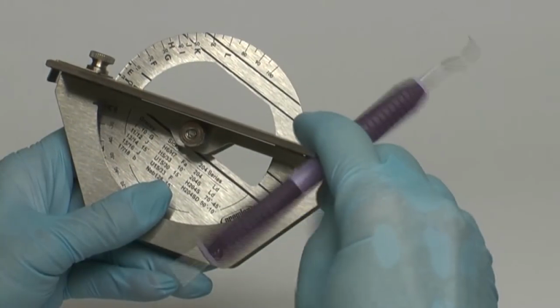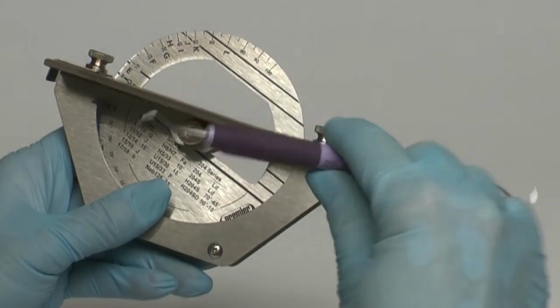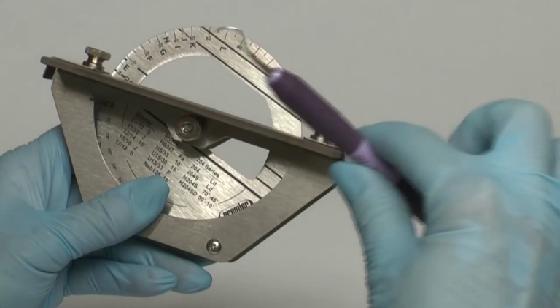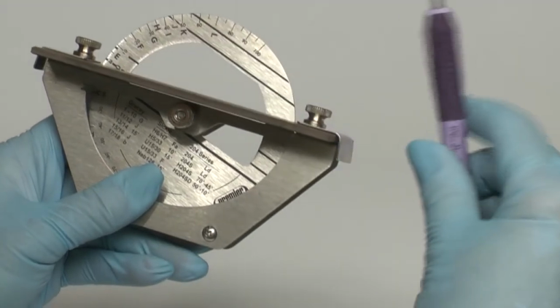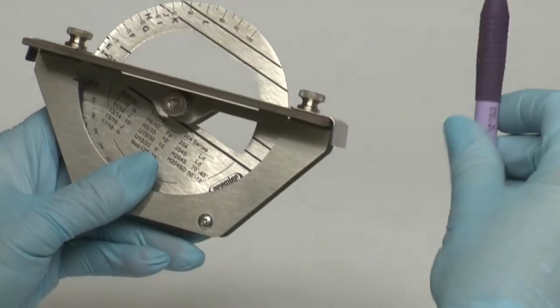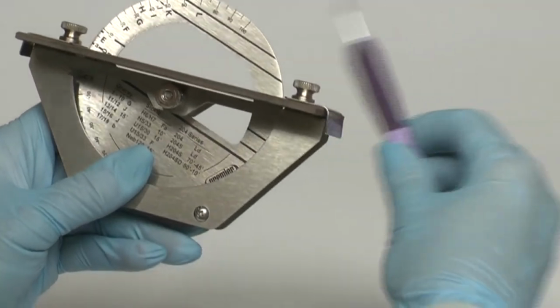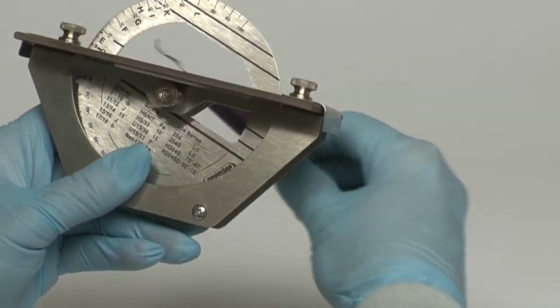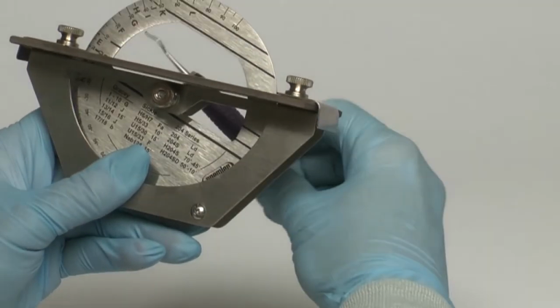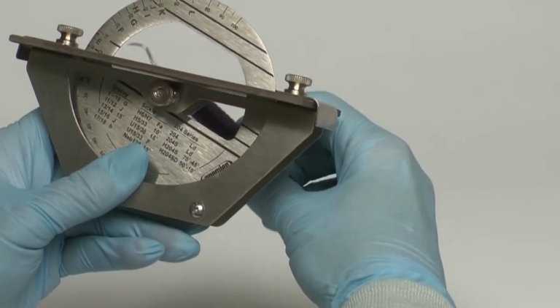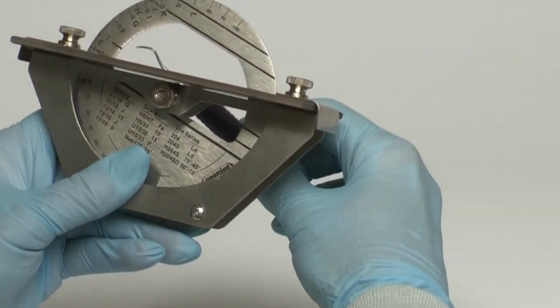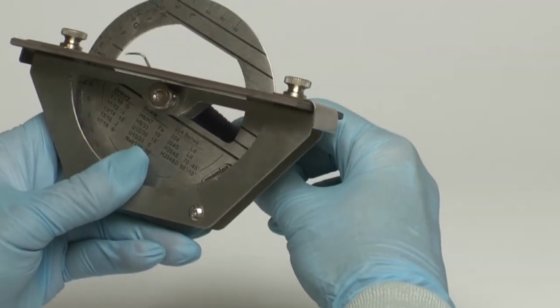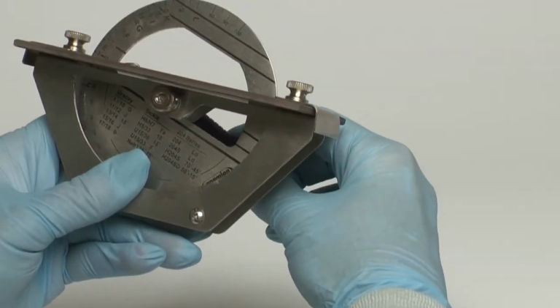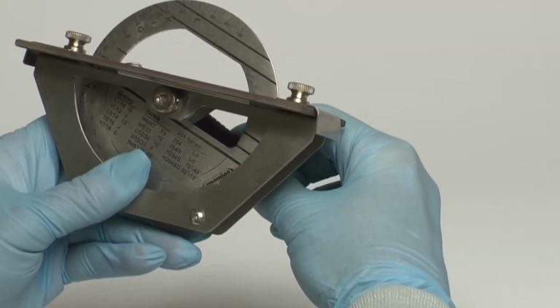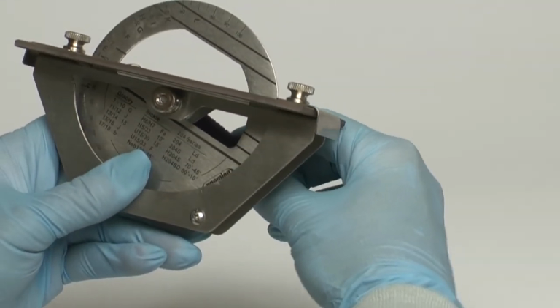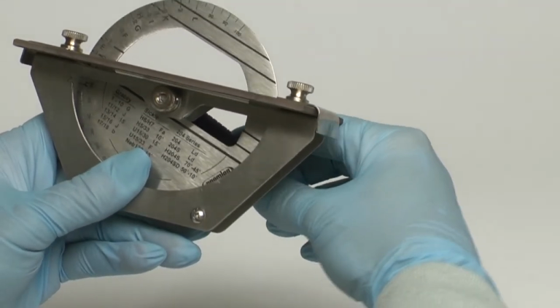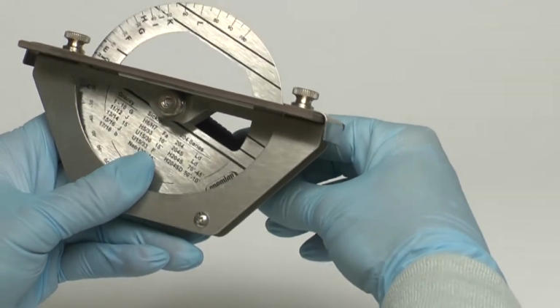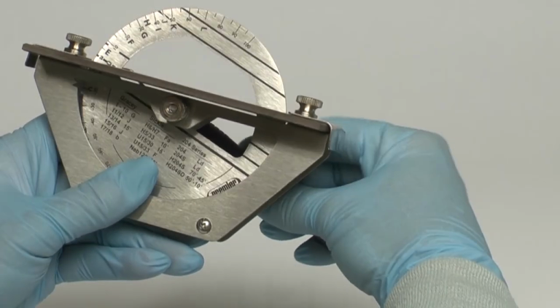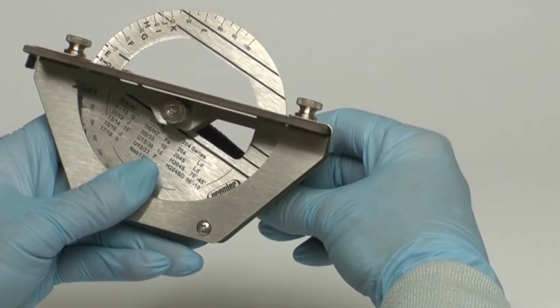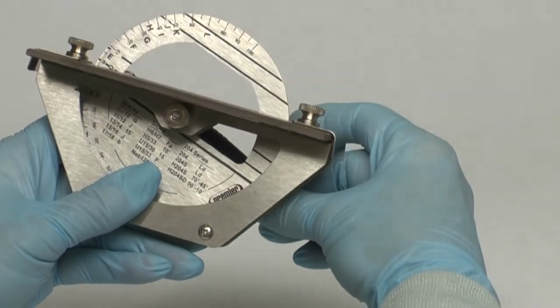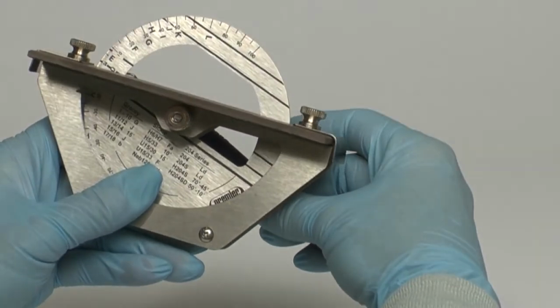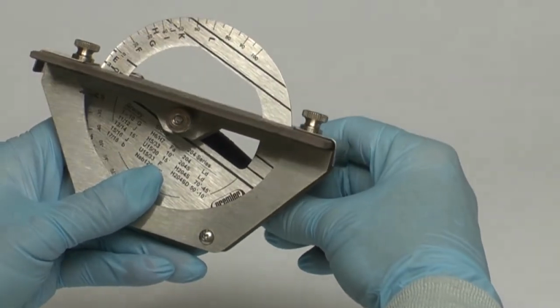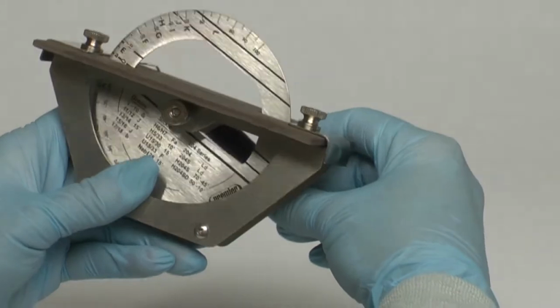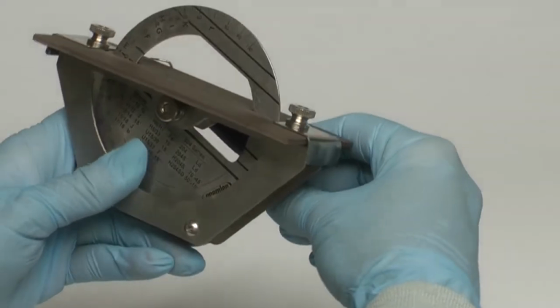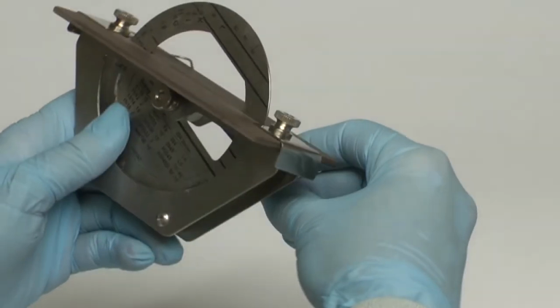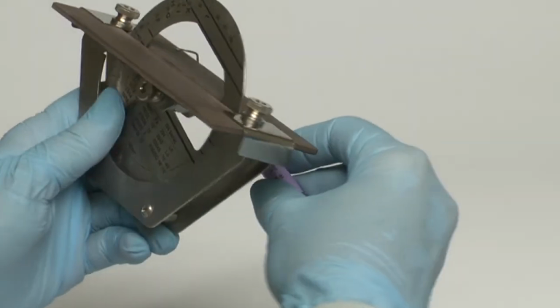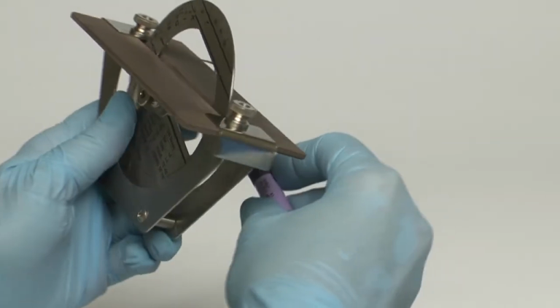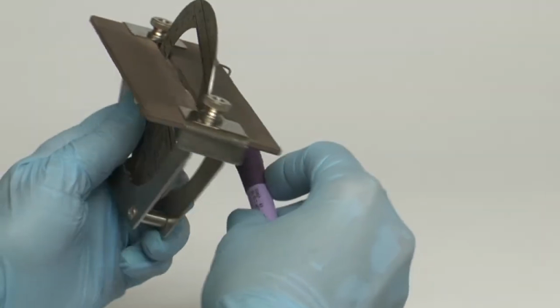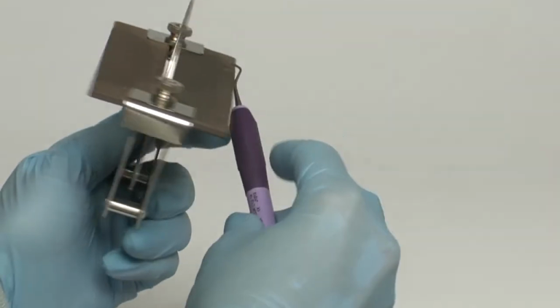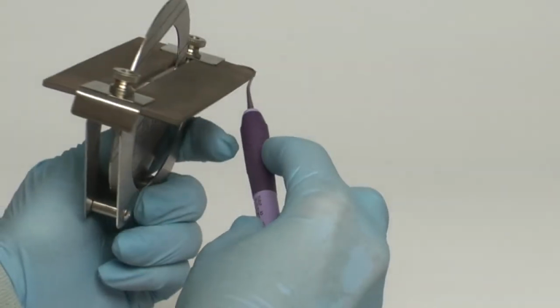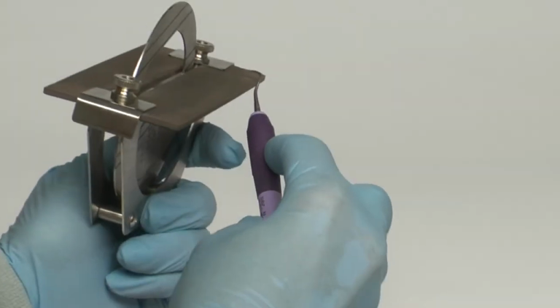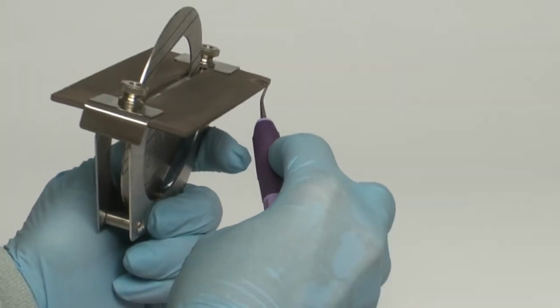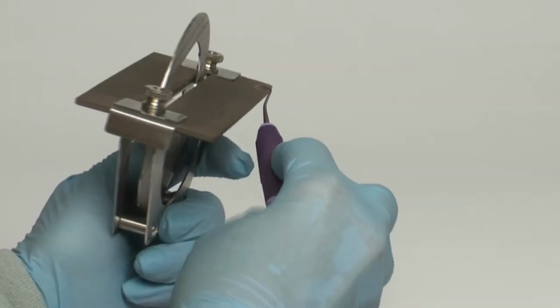Flip the instrument to sharpen the opposite end on the rear stone. The handle is aligned with the bold reference lines and repeat the same sharpening step.